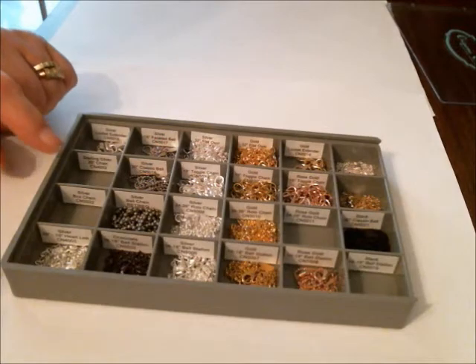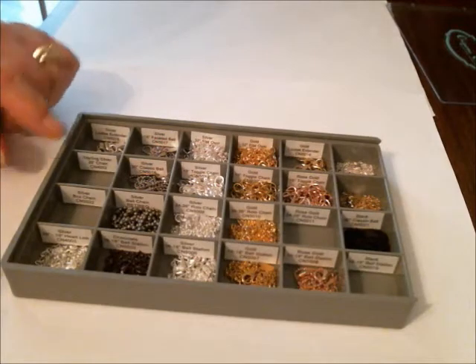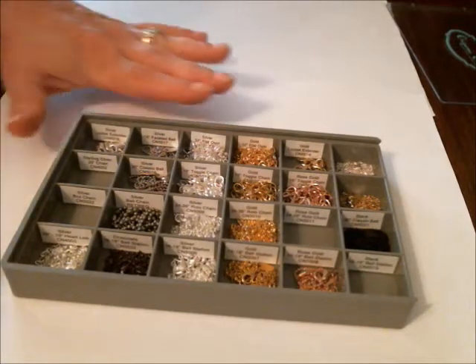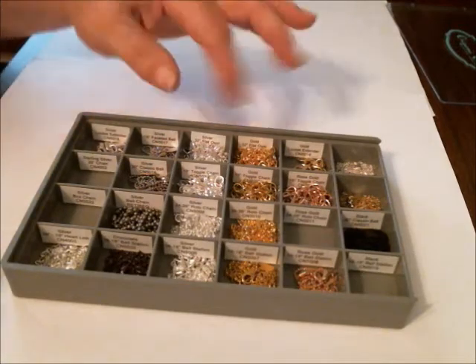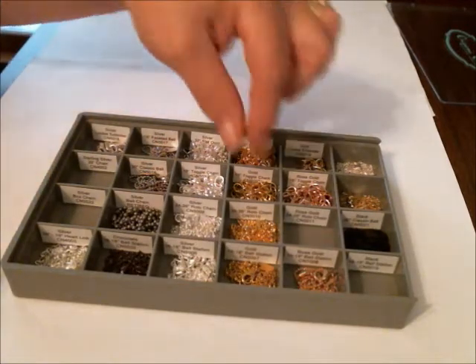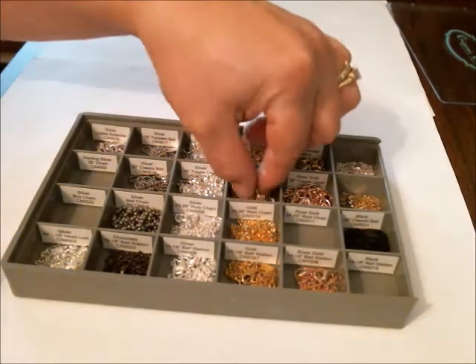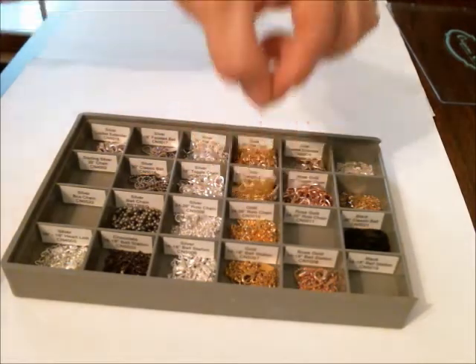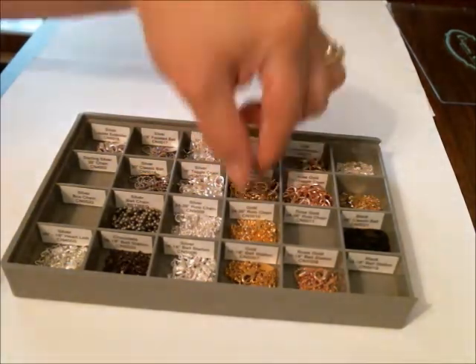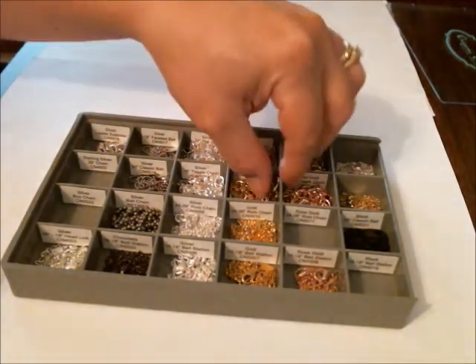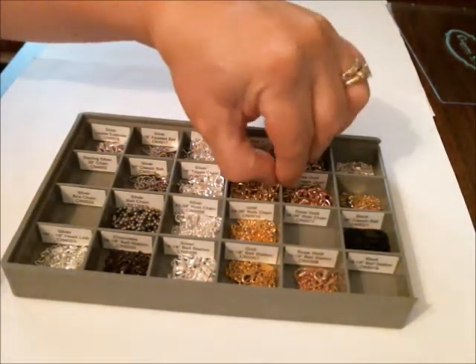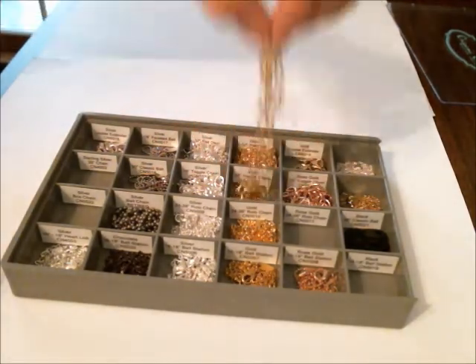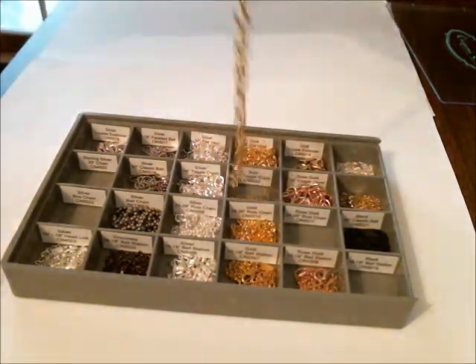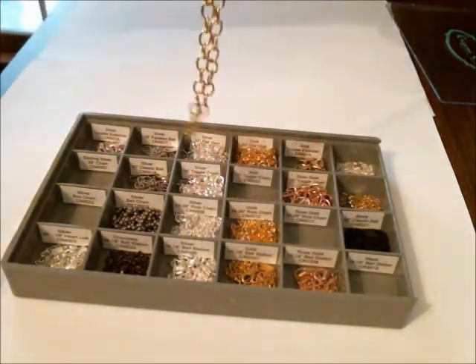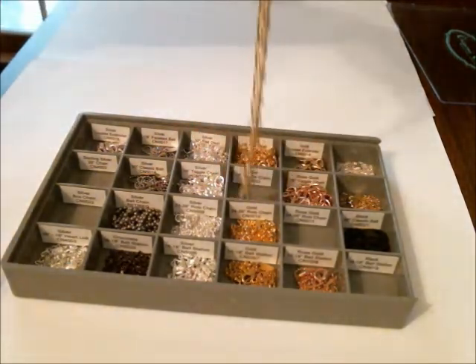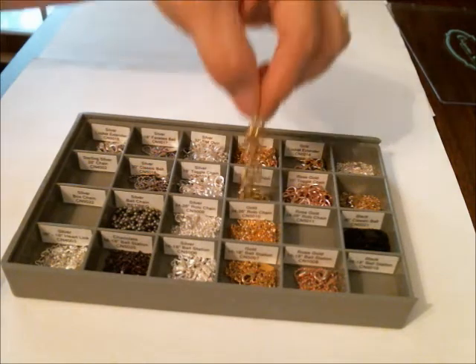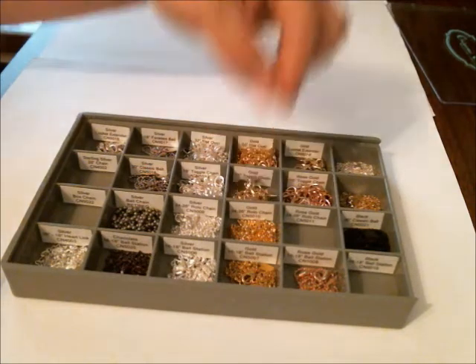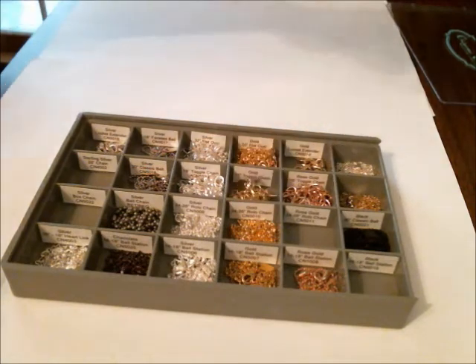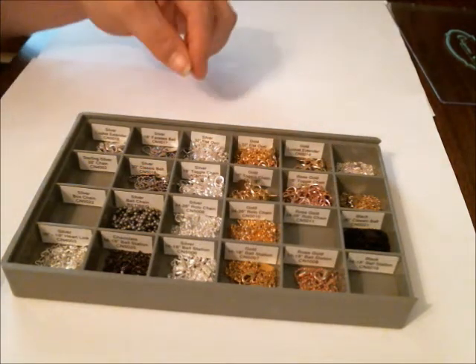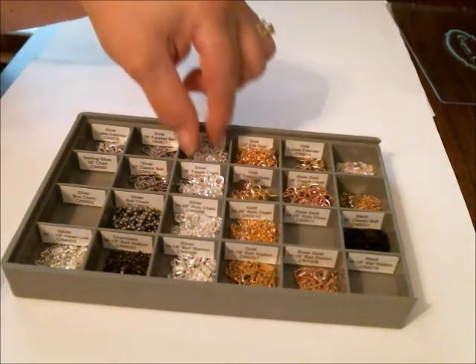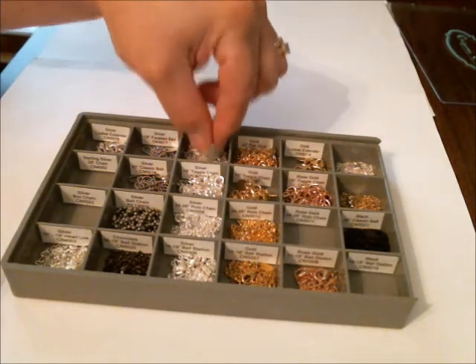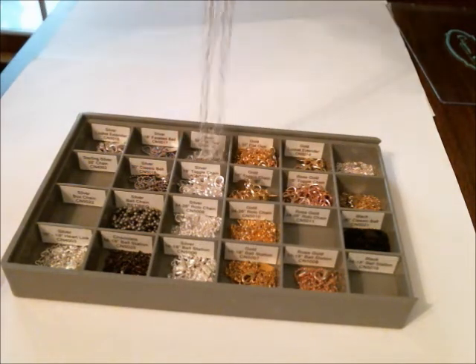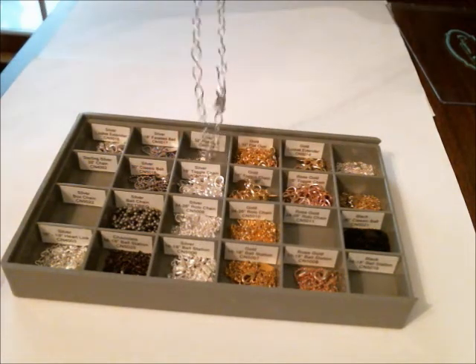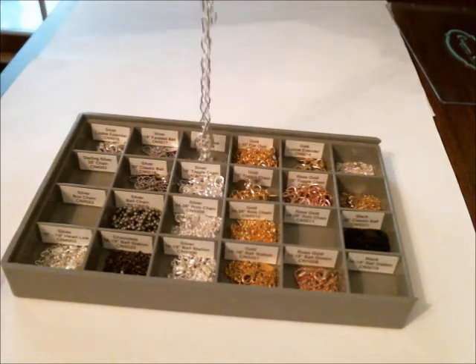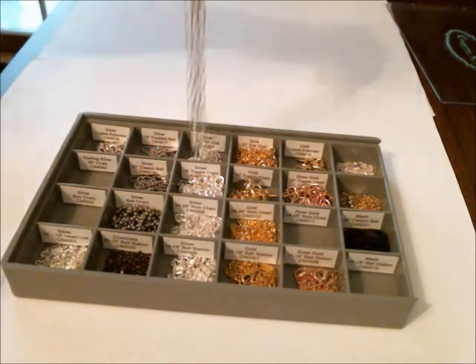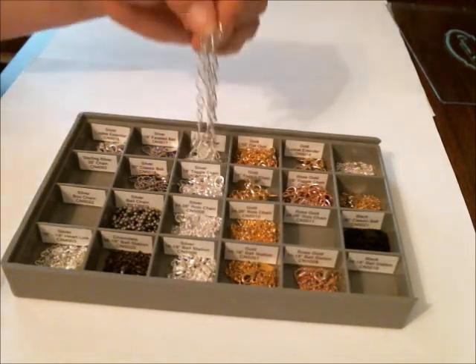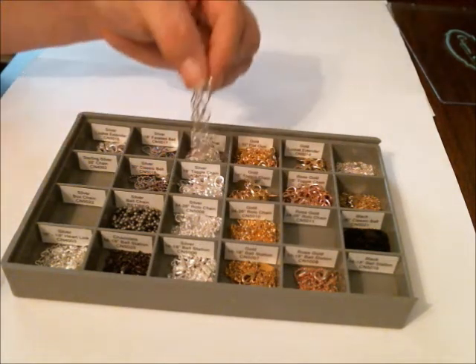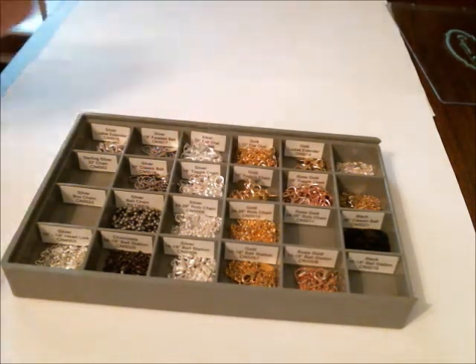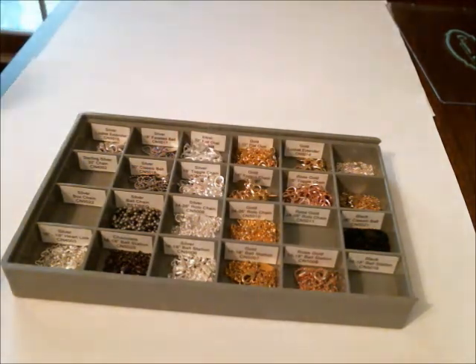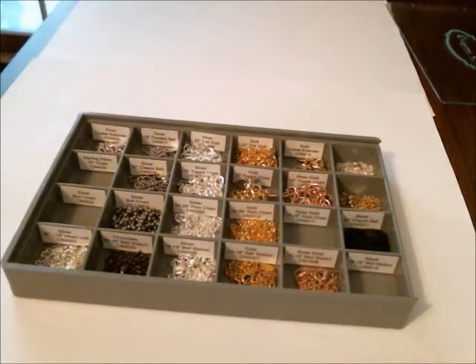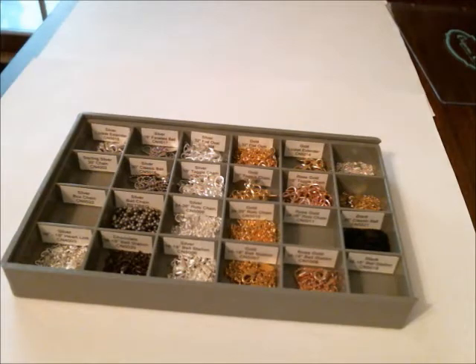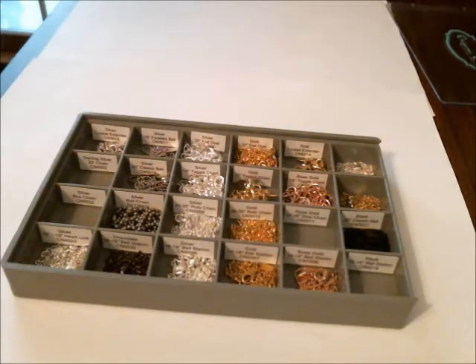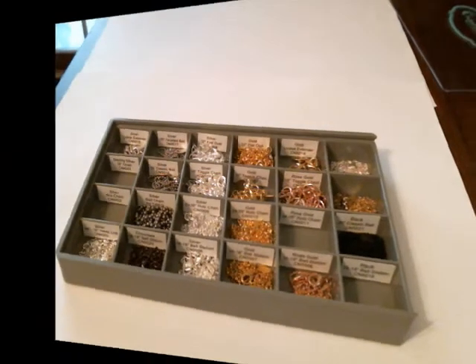This will just show you — they go in real nice, they don't tangle up this way. I just drop them in and I'm good to go.